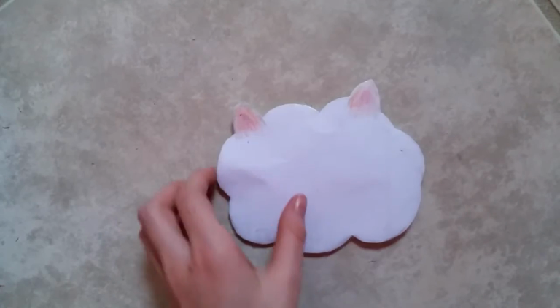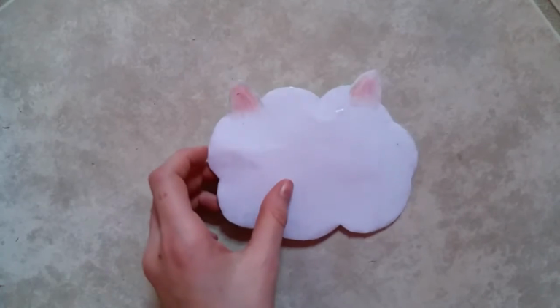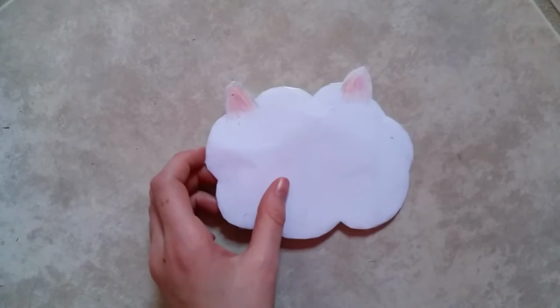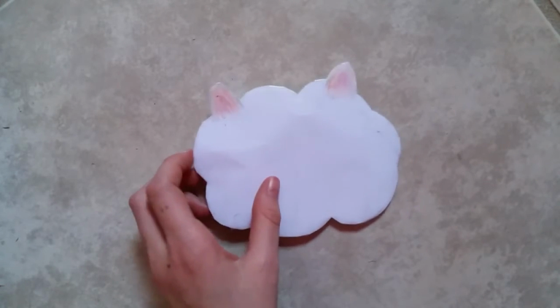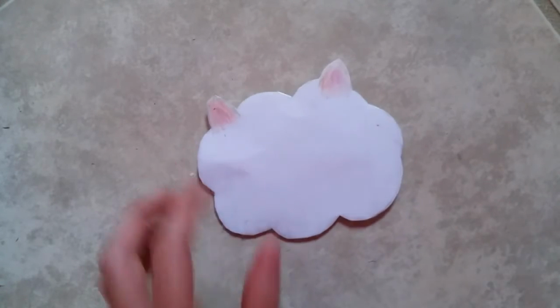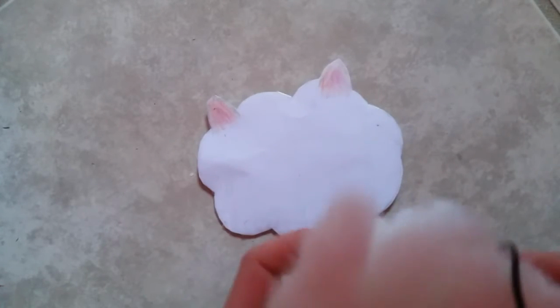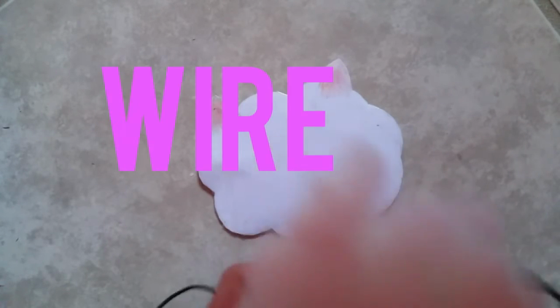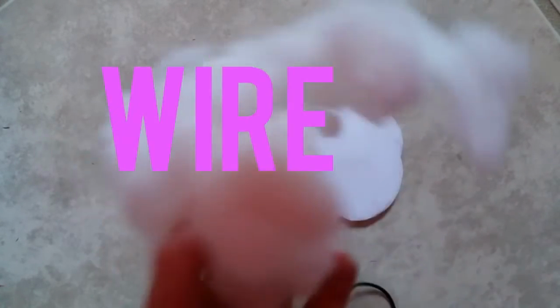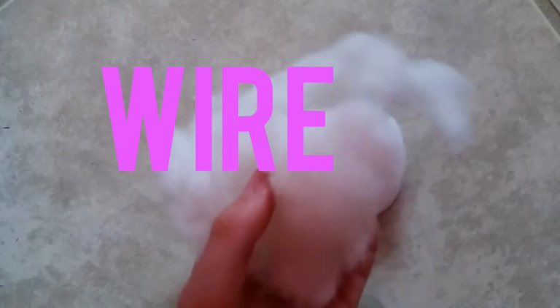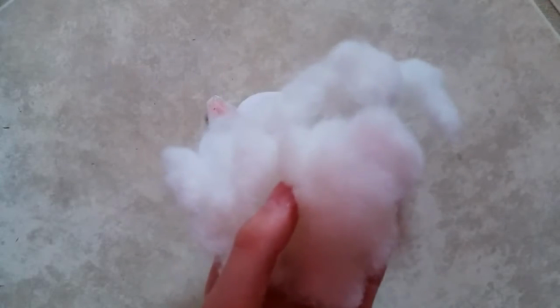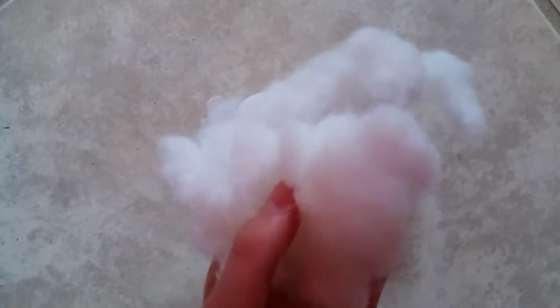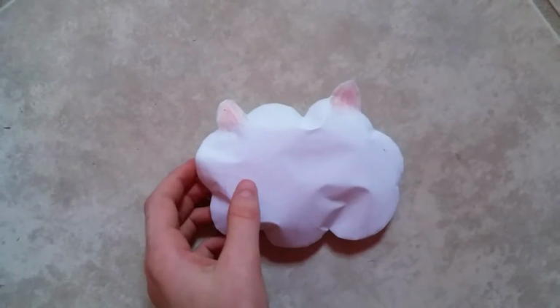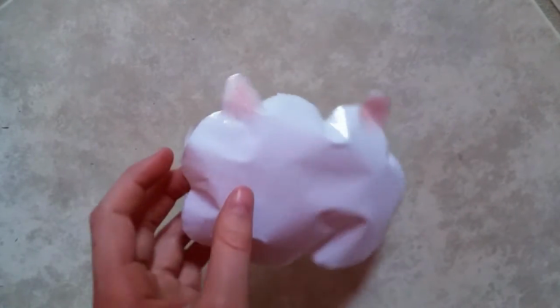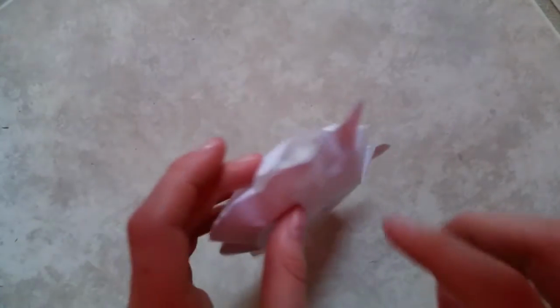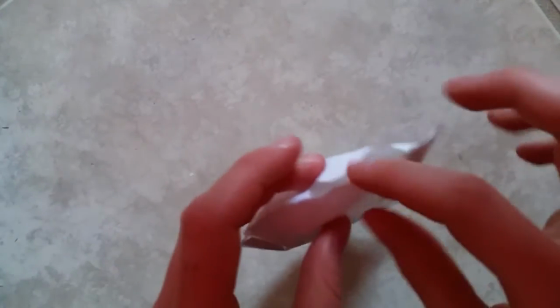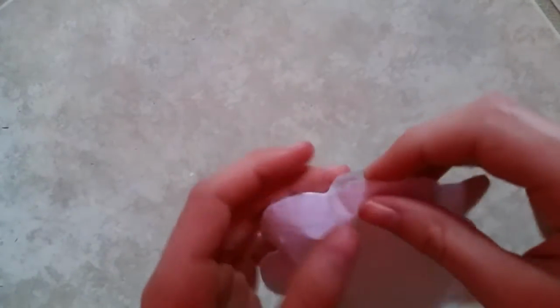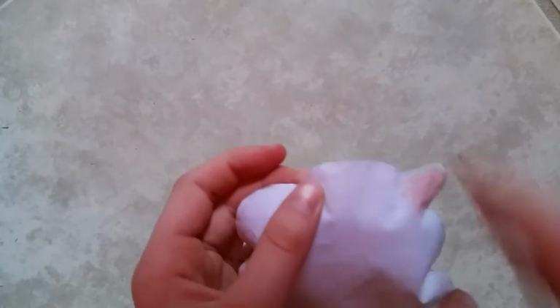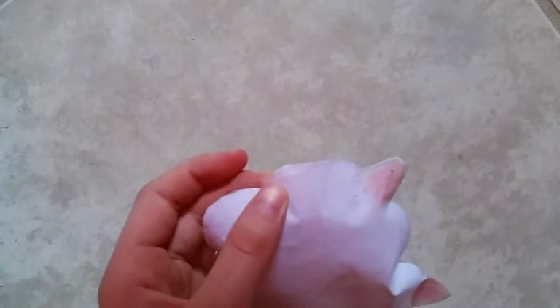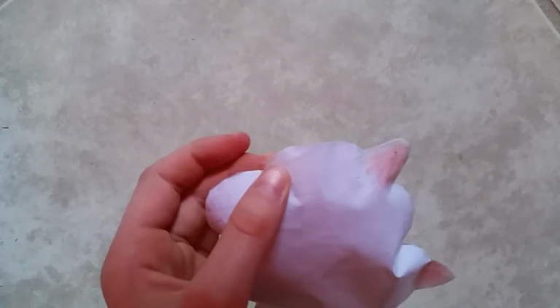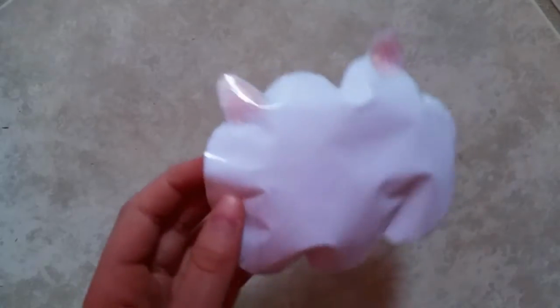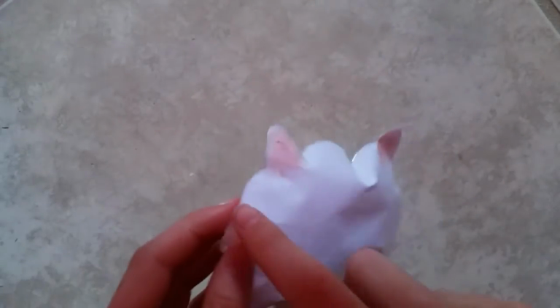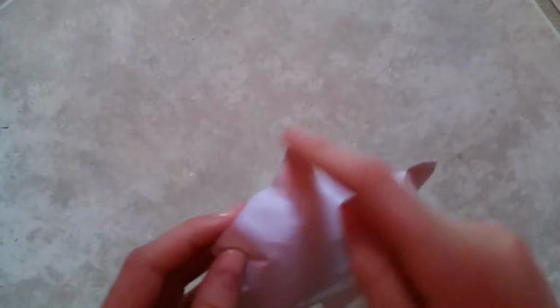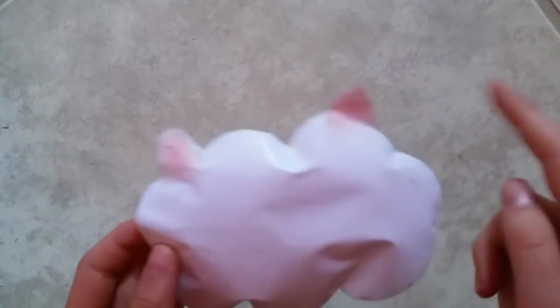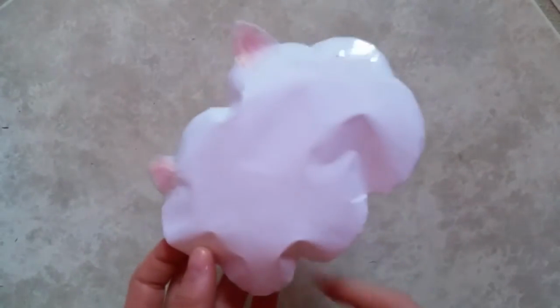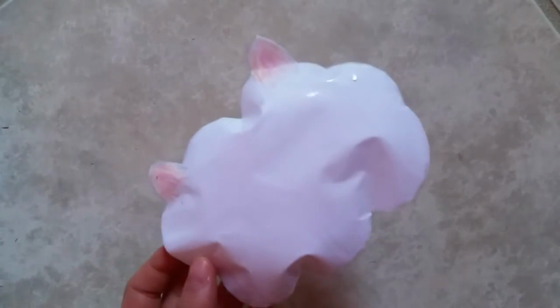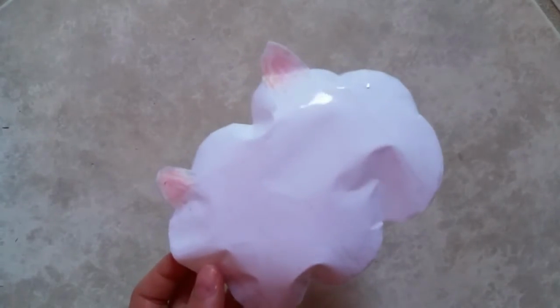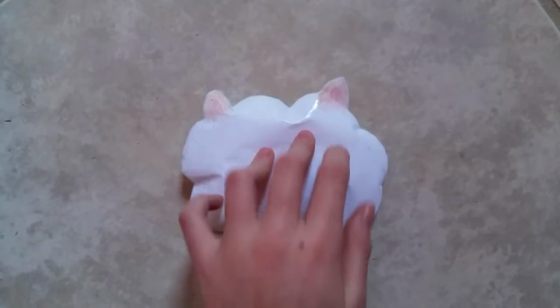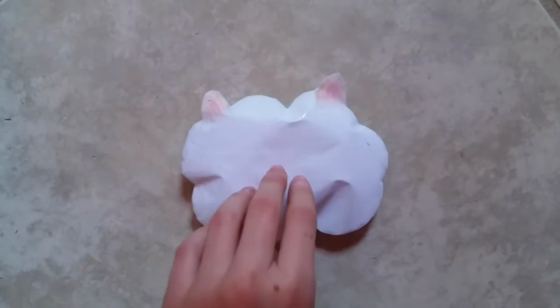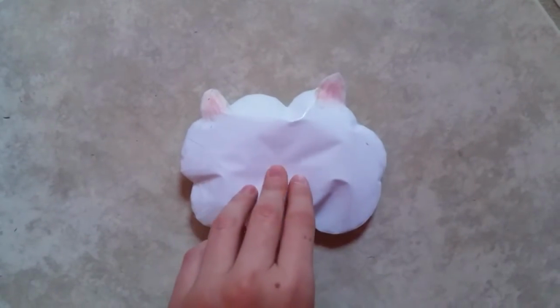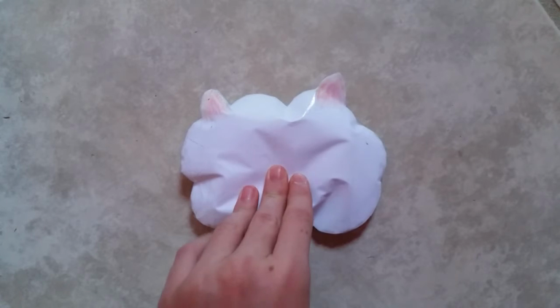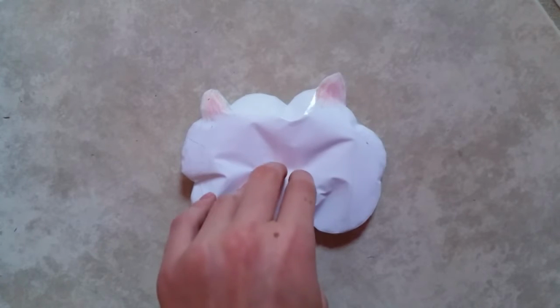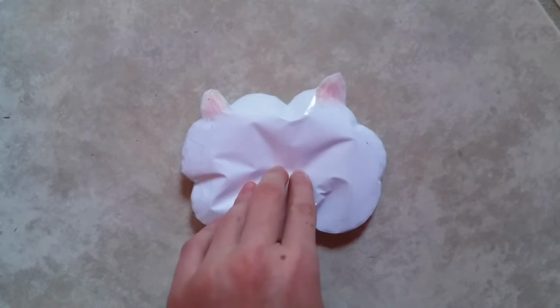Once you do that you just want to stuff it — I'm going to be using pillow stuffing for that. Now that I've done that you just want to tape it closed, and you want to do this the same way that you did it all the way around. Once you've done that we're going to move on to the face.